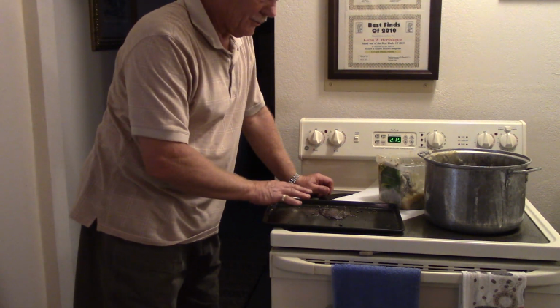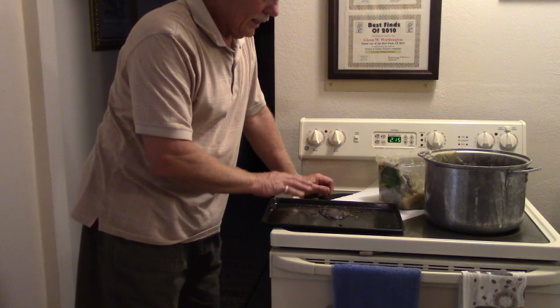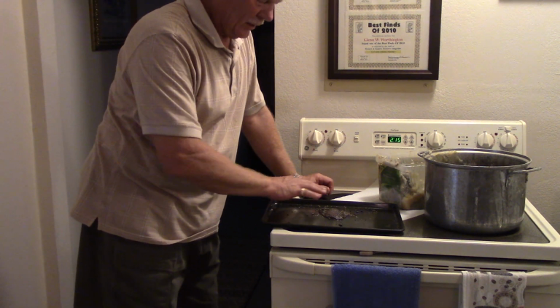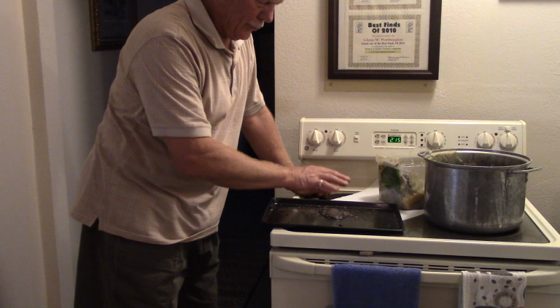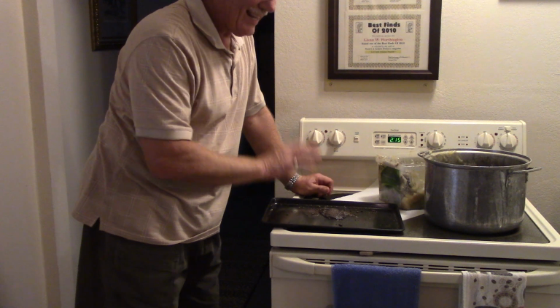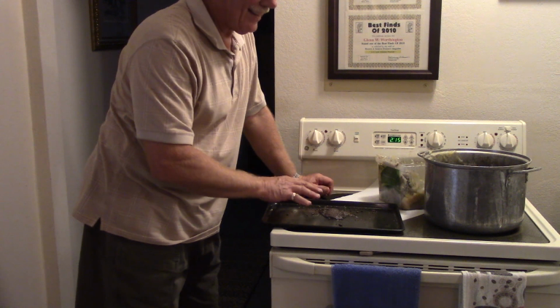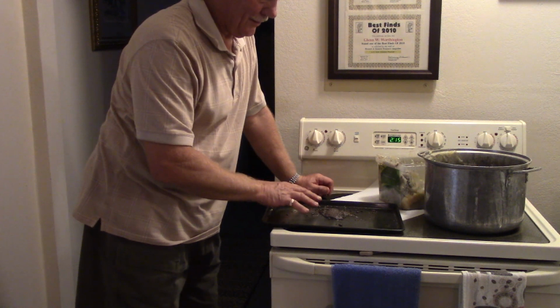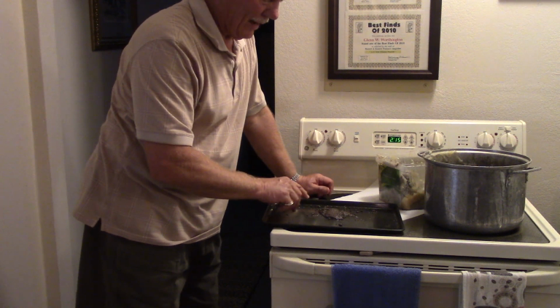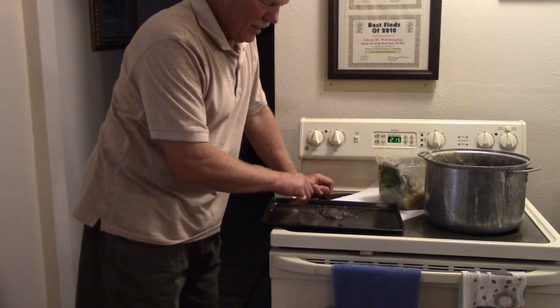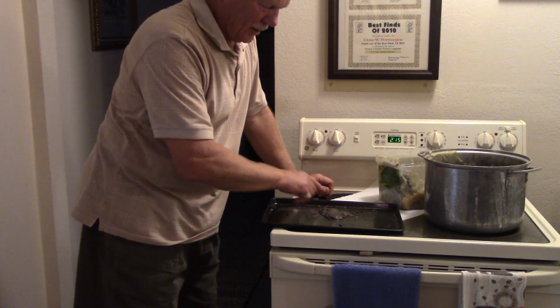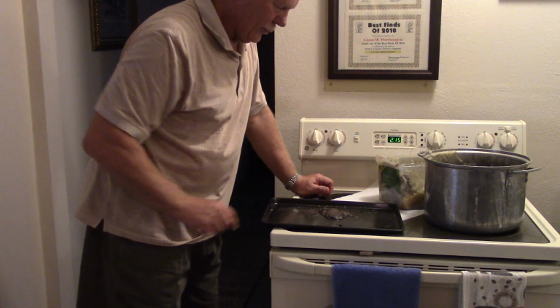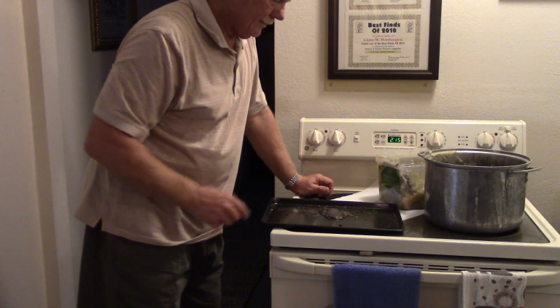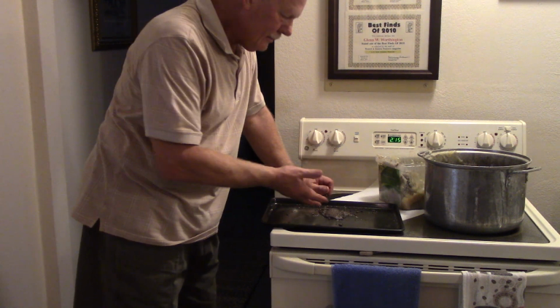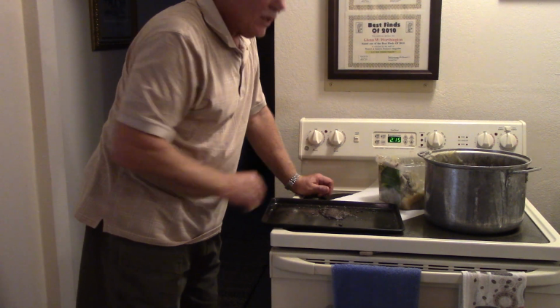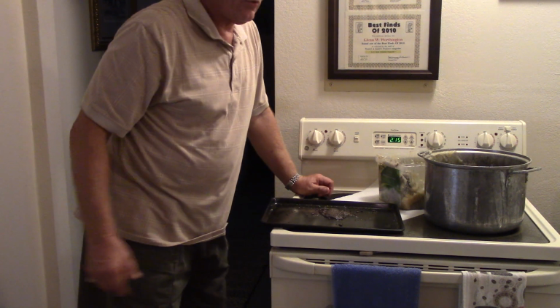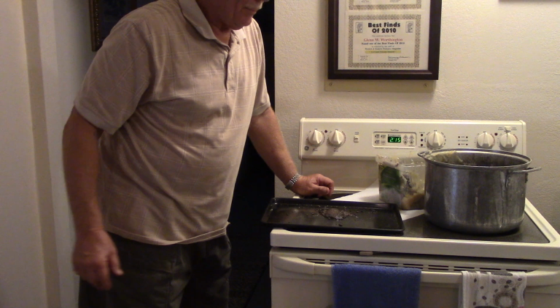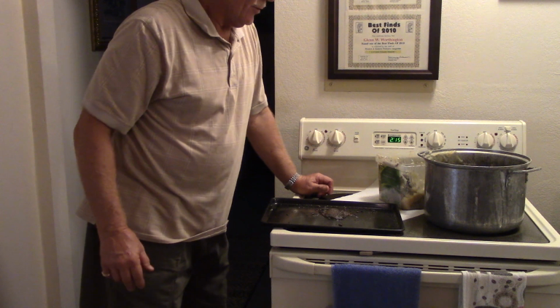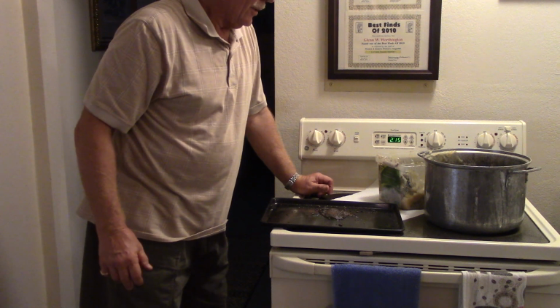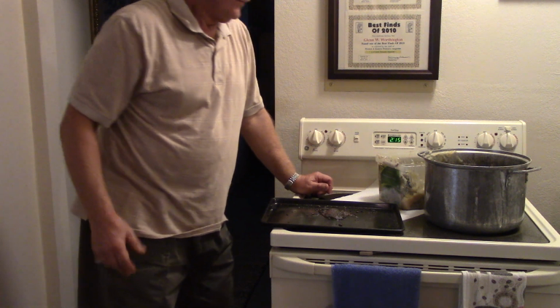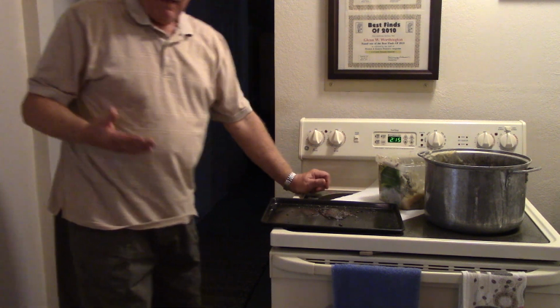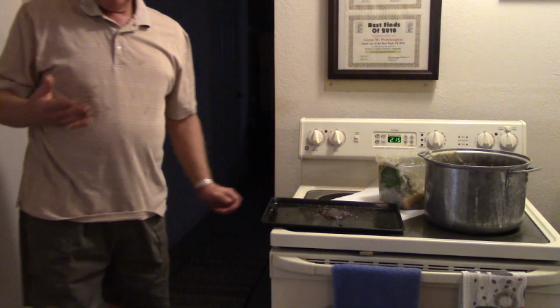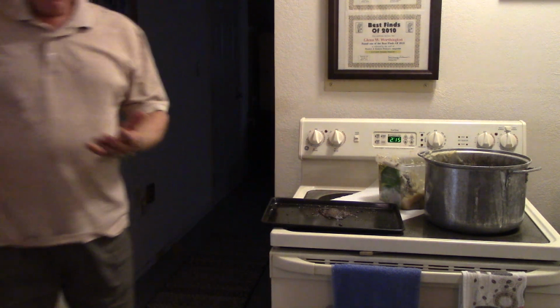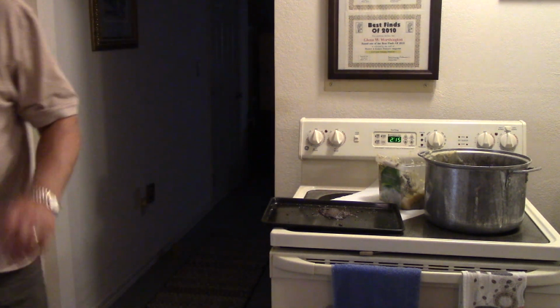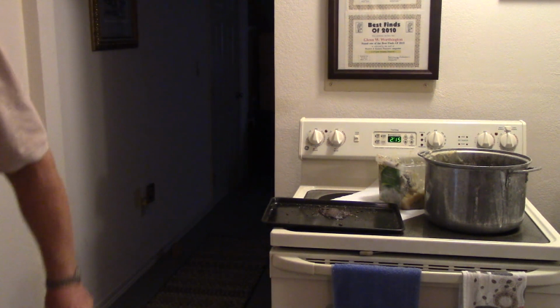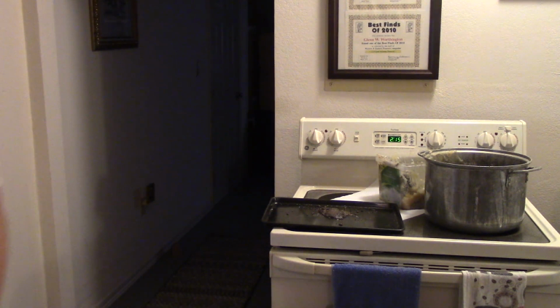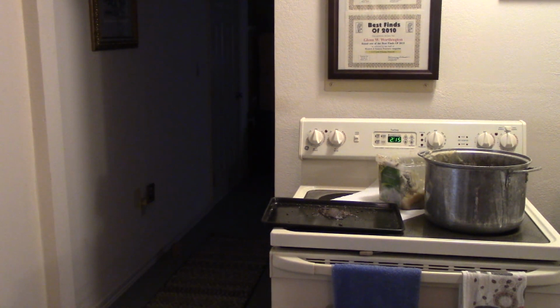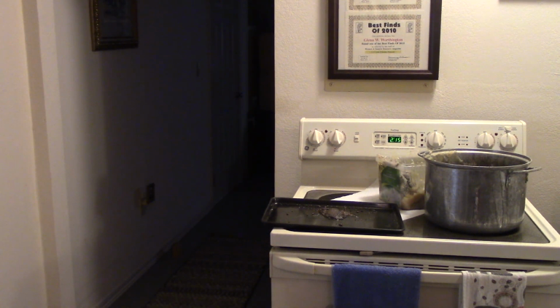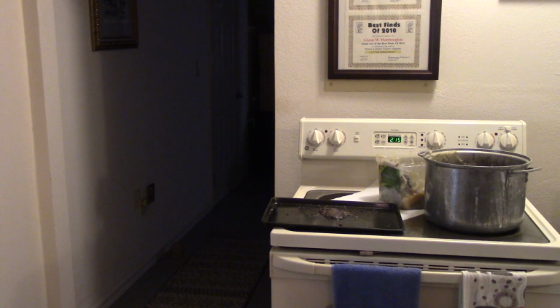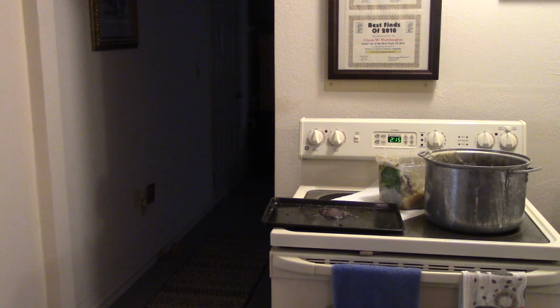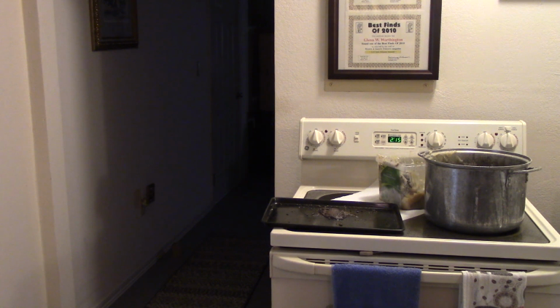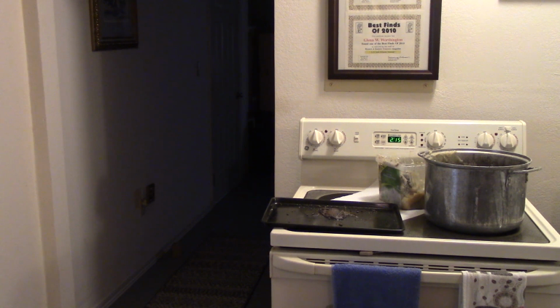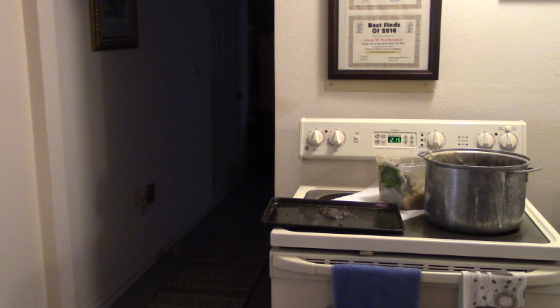Instead of looking through 10 gallons of gravel, I'm going to look through a quarter cup of gravel. That's the advantage of a grease table and why I mess with it and risk messing up the kitchen.